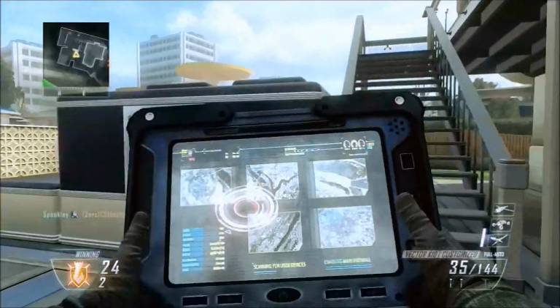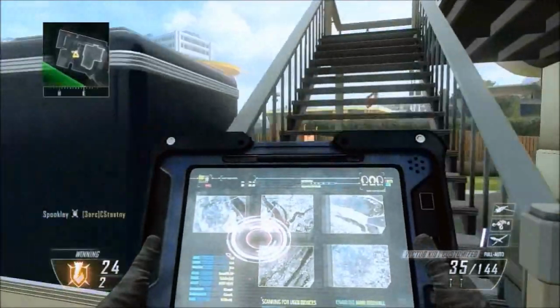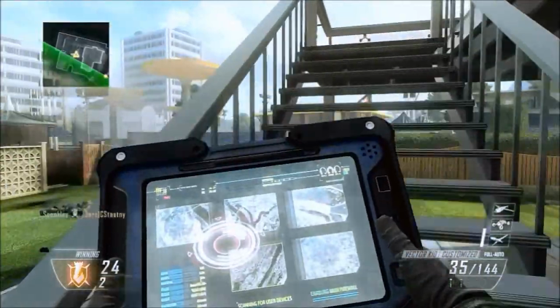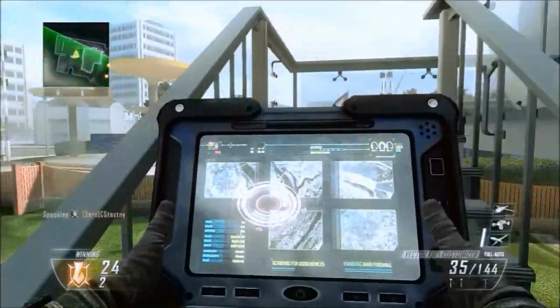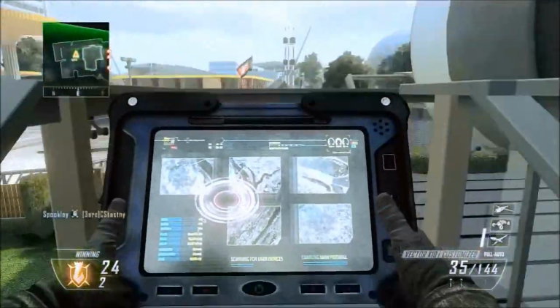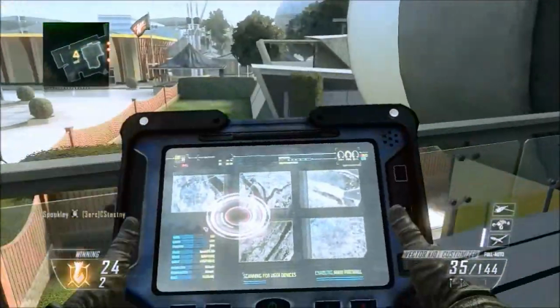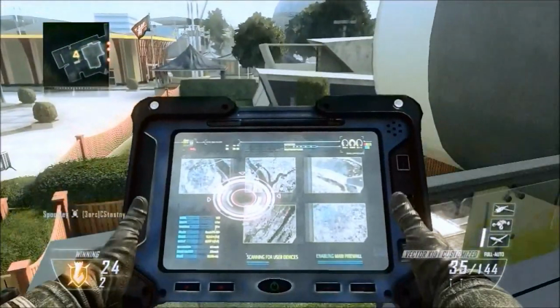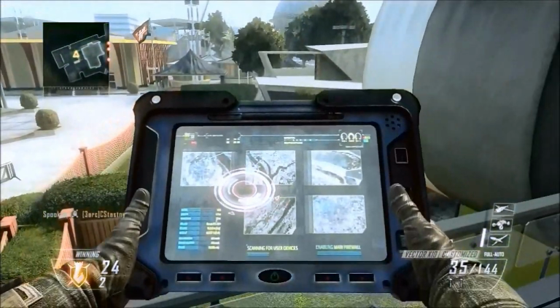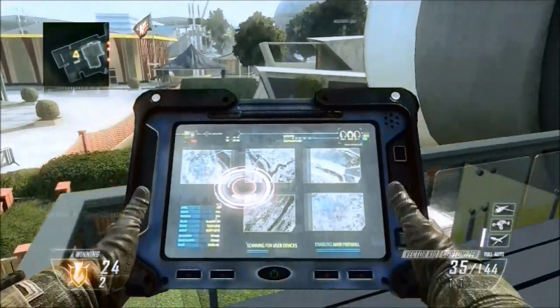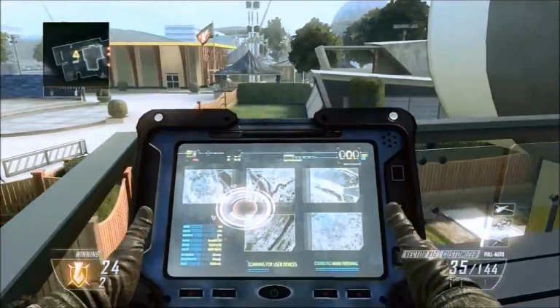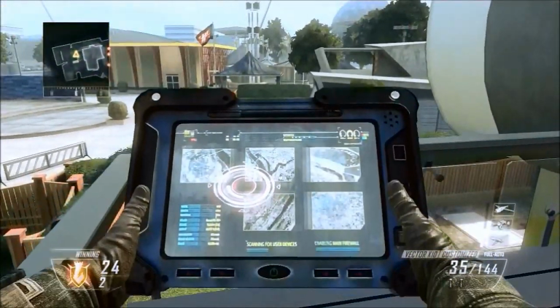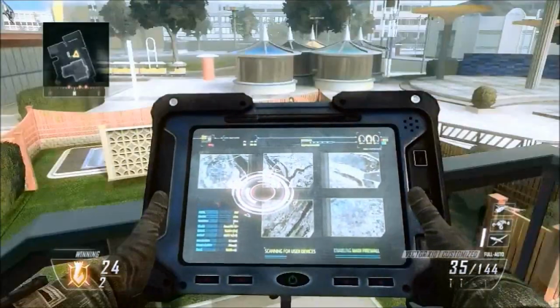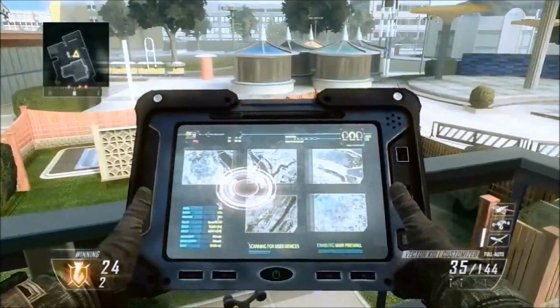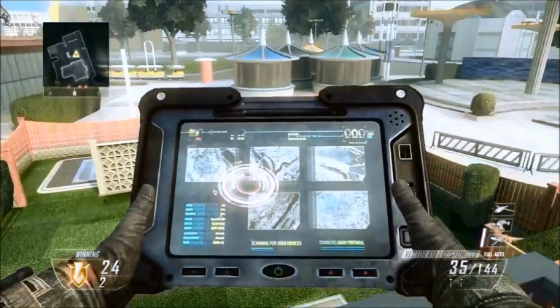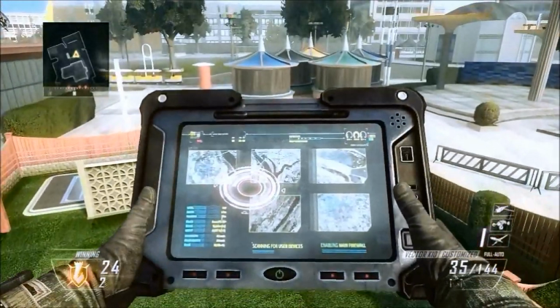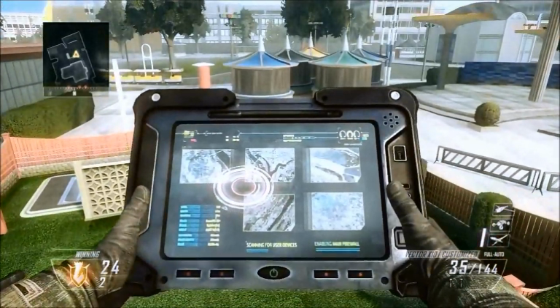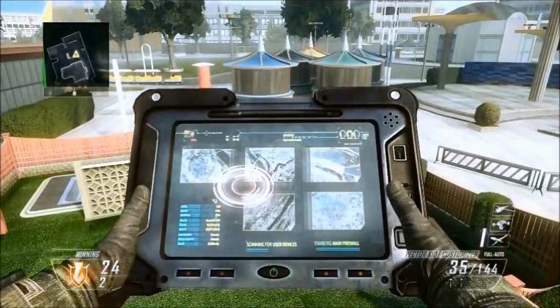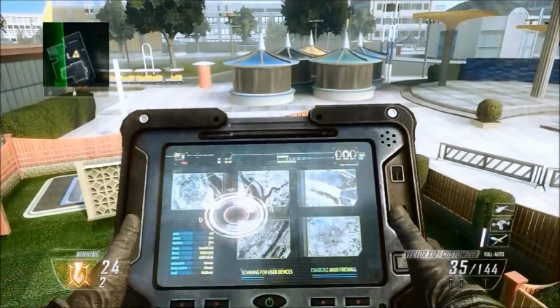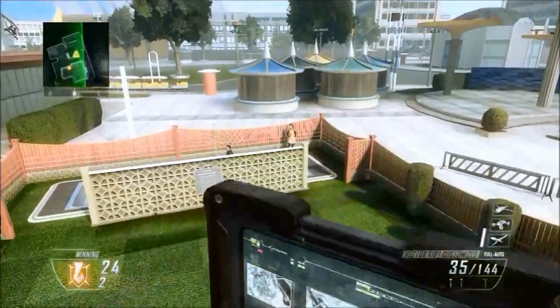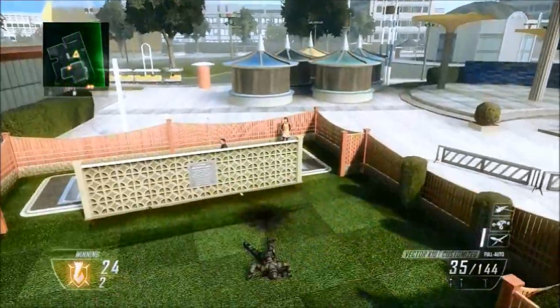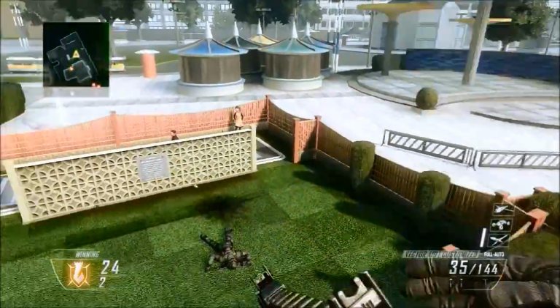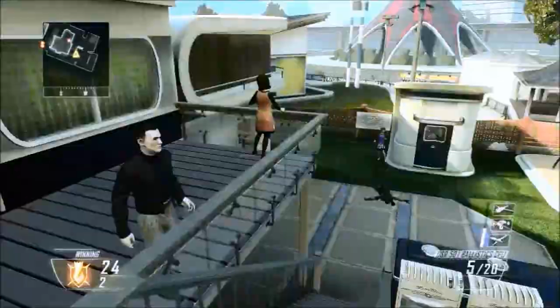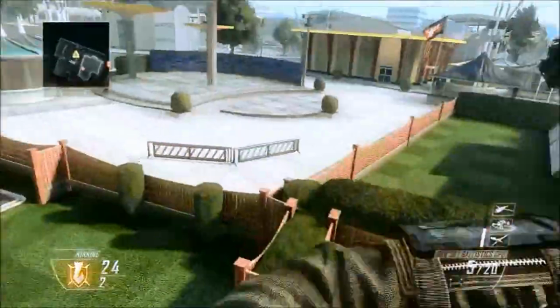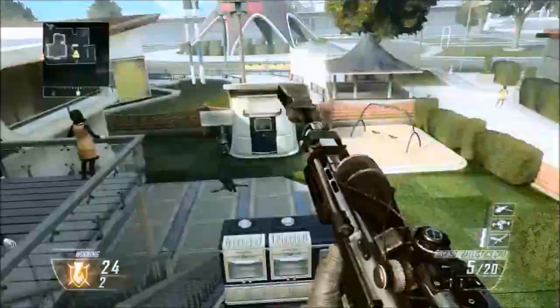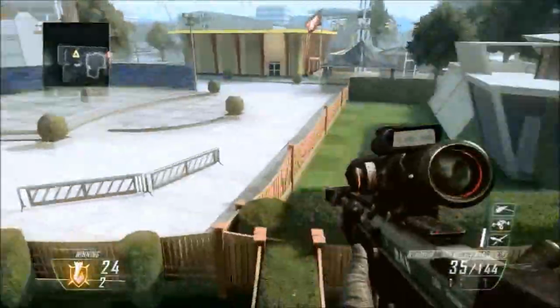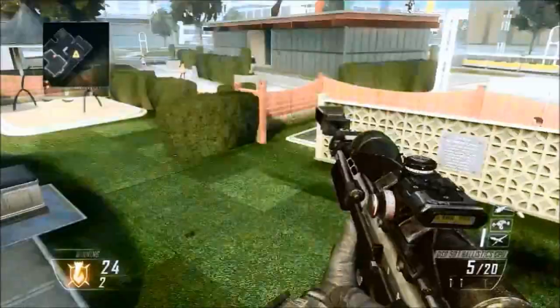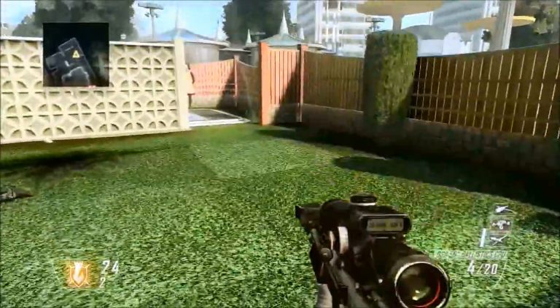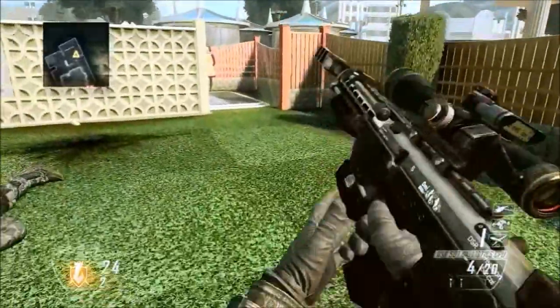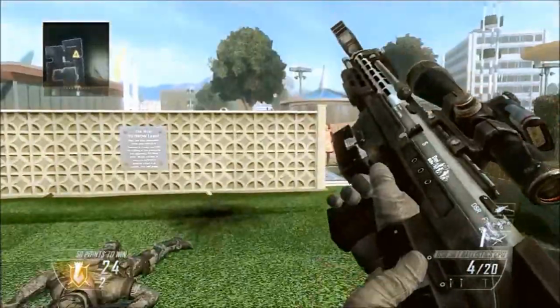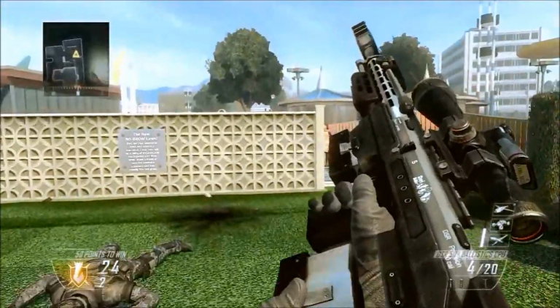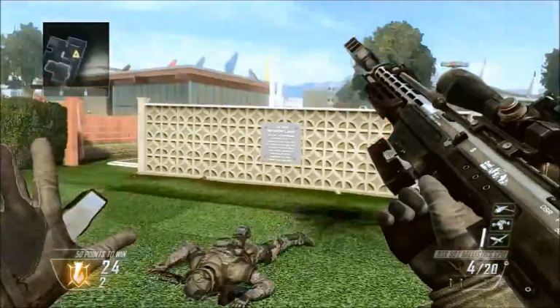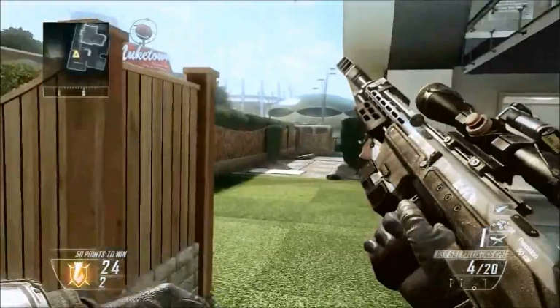You just blow it up — you don't have to kill anyone — and it brings out the controller. You can sprint with it, you can knife with it. Press Y to get your gun out after.